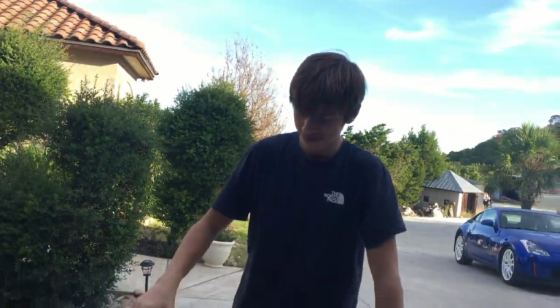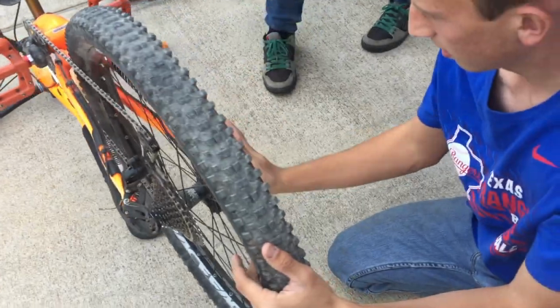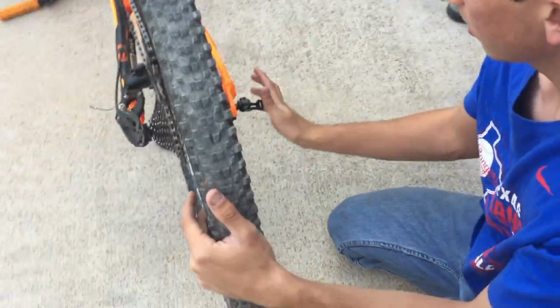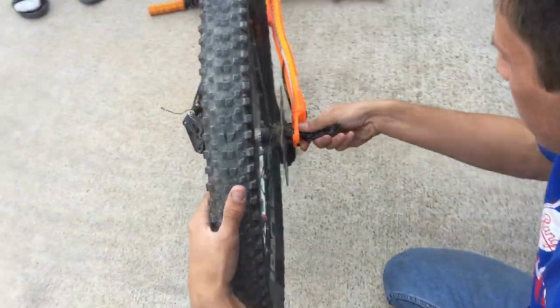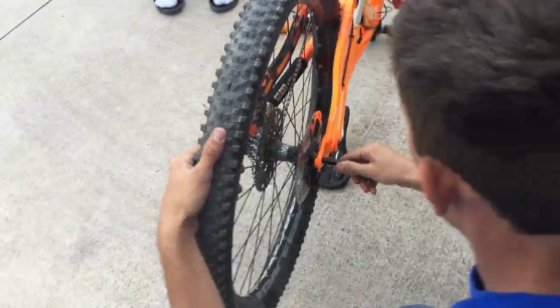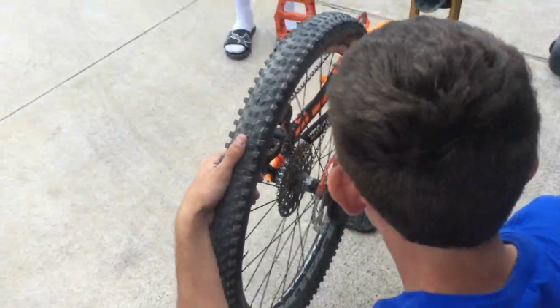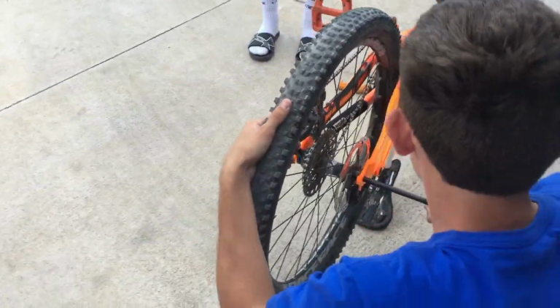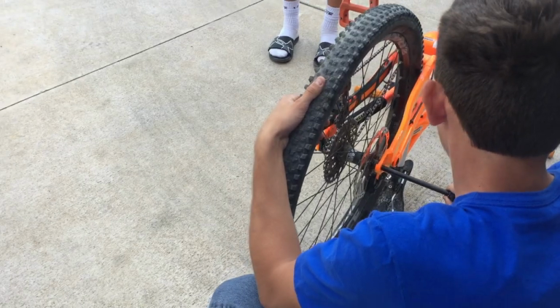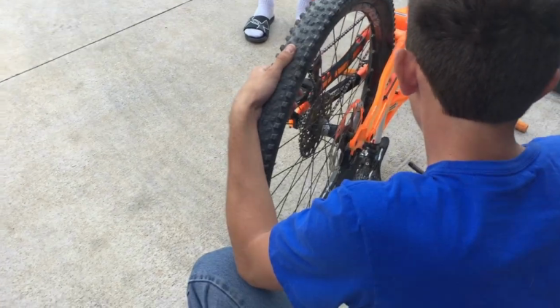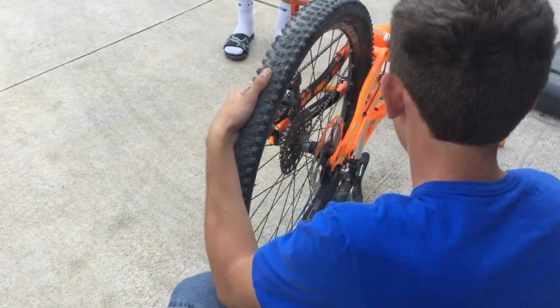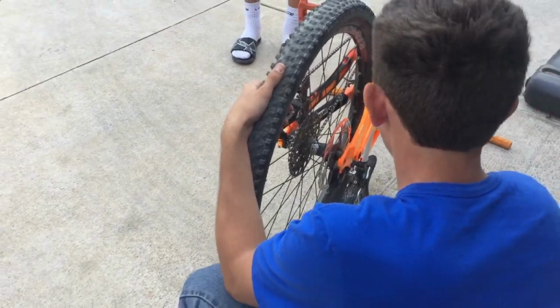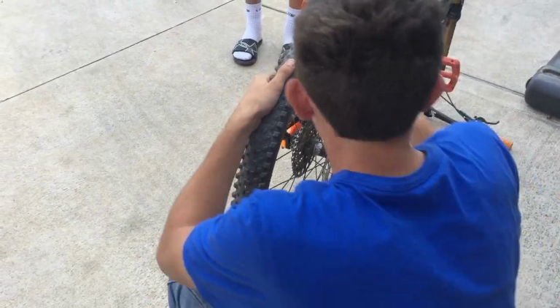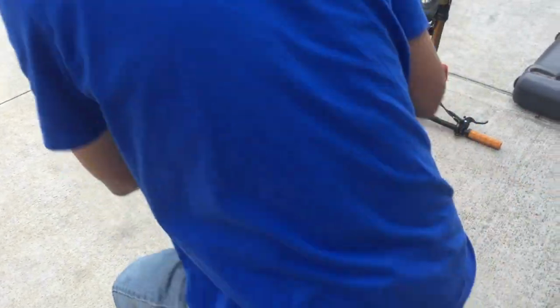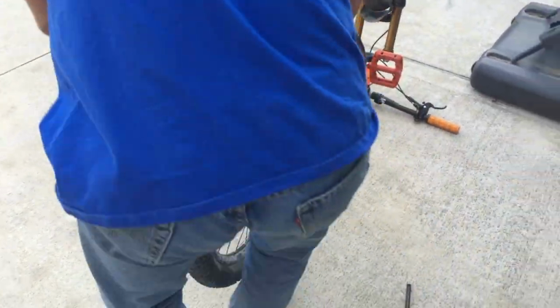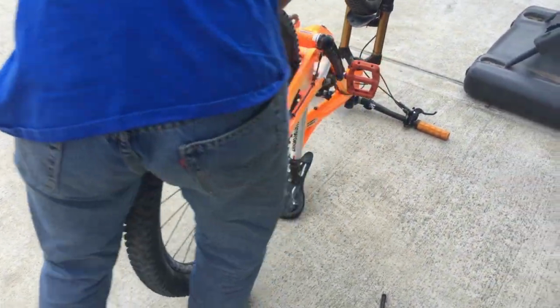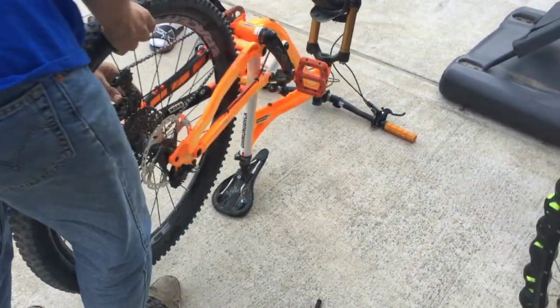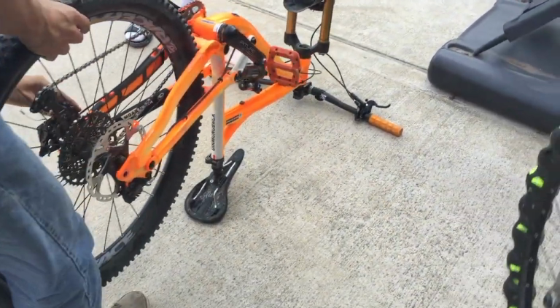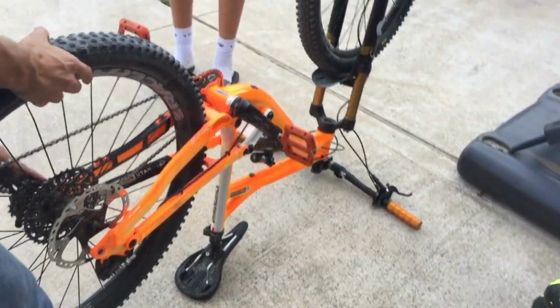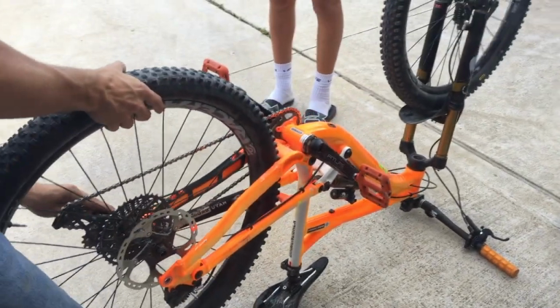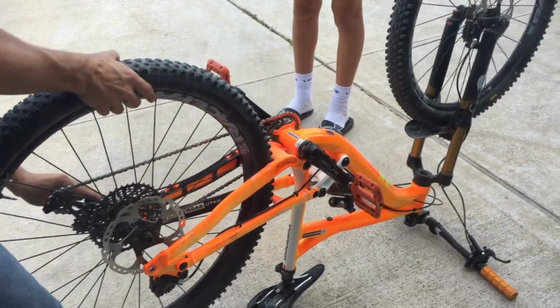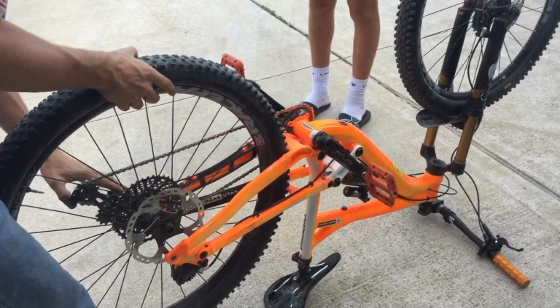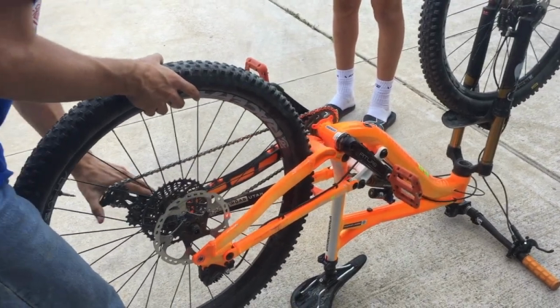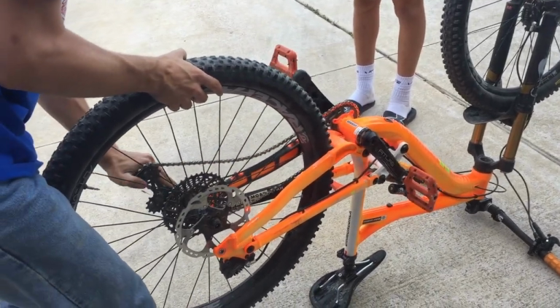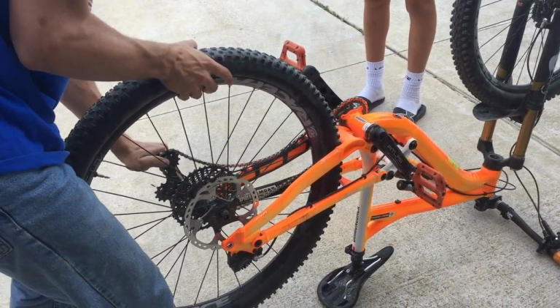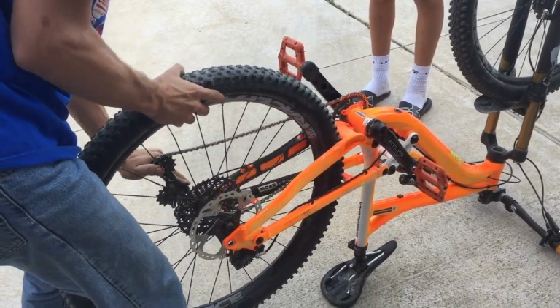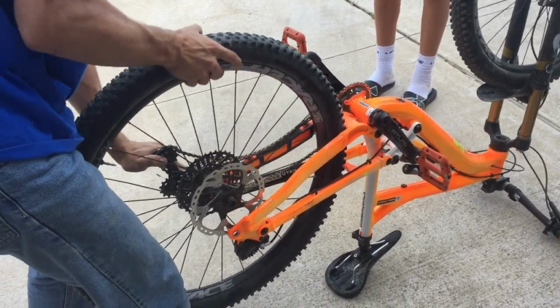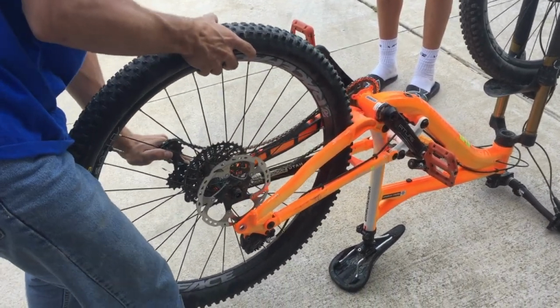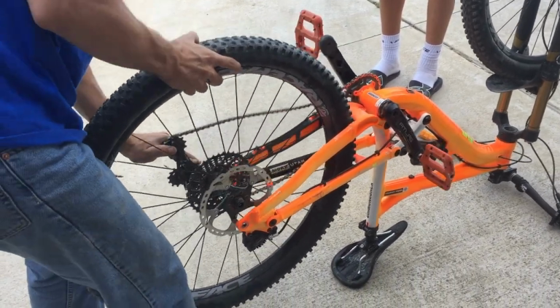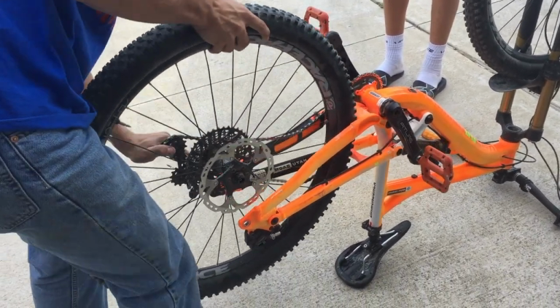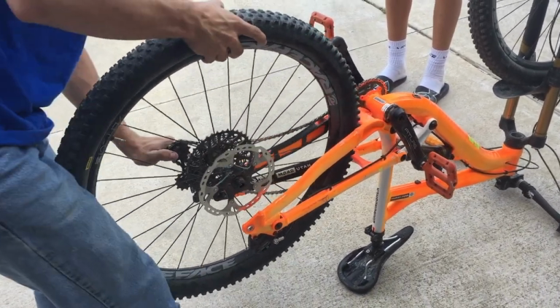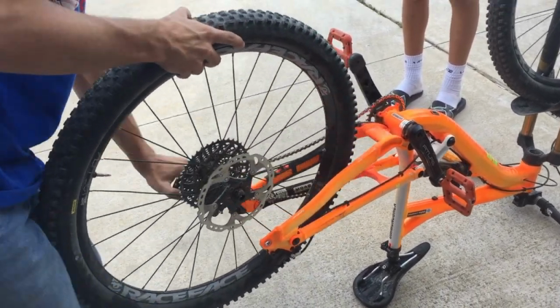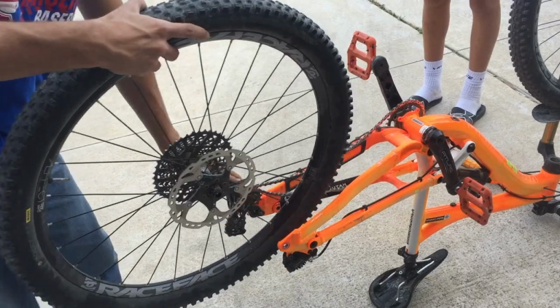Okay, are we going to add the layer of tape over? Yeah, like right now. After the thumbnail.